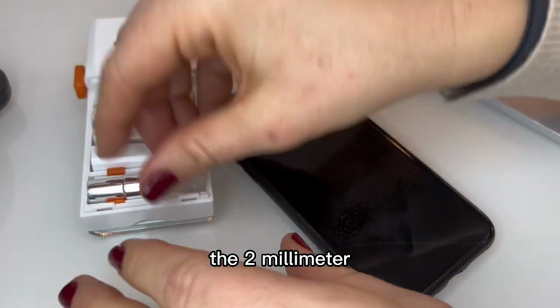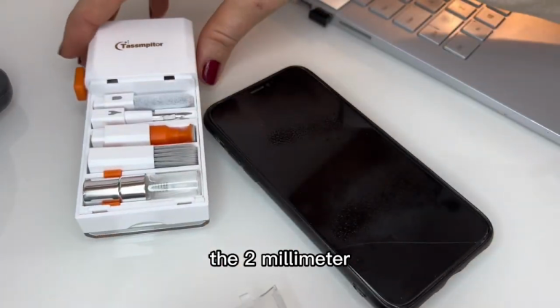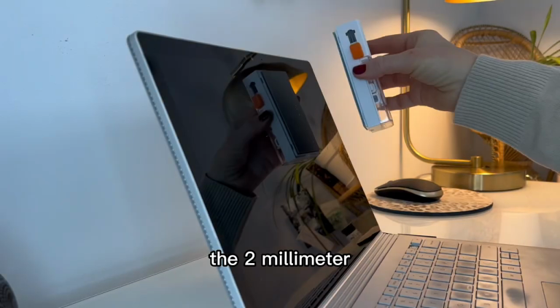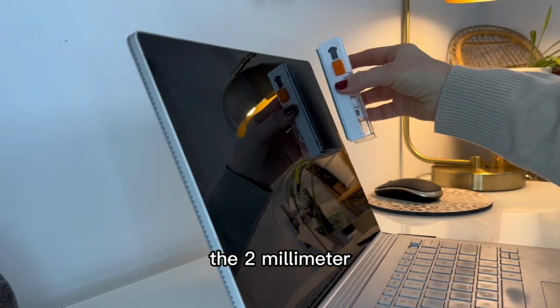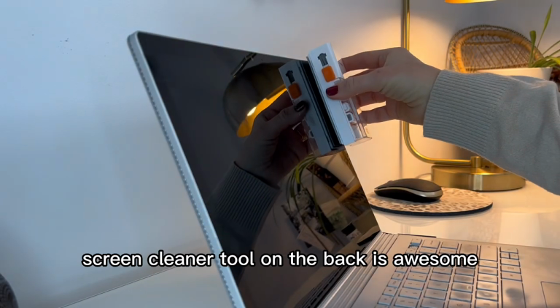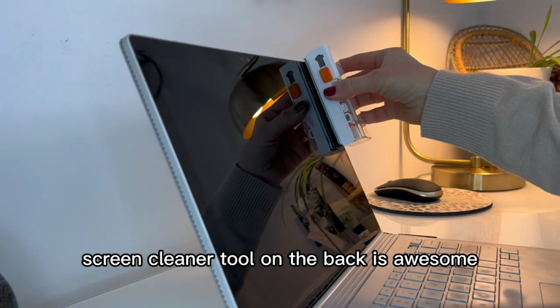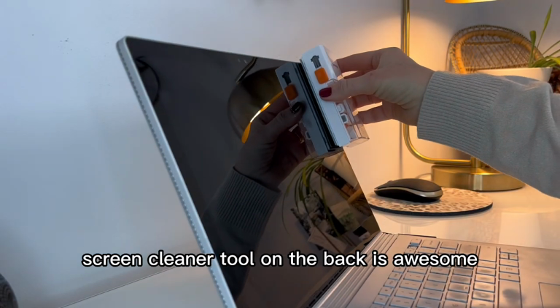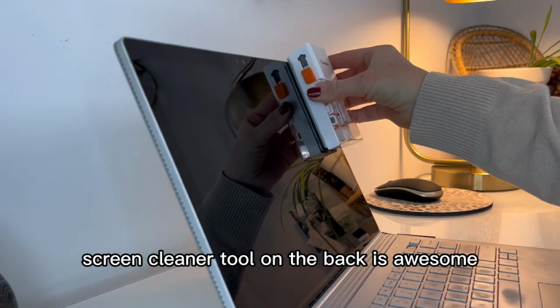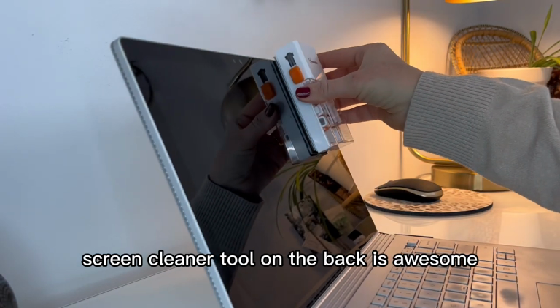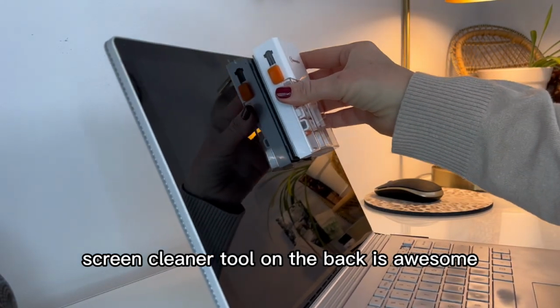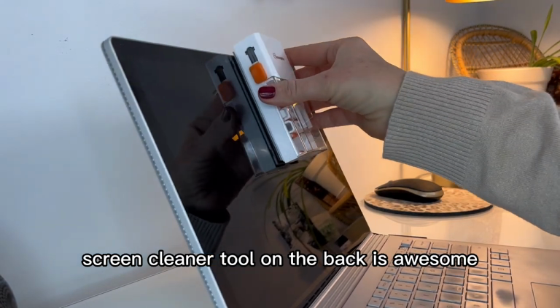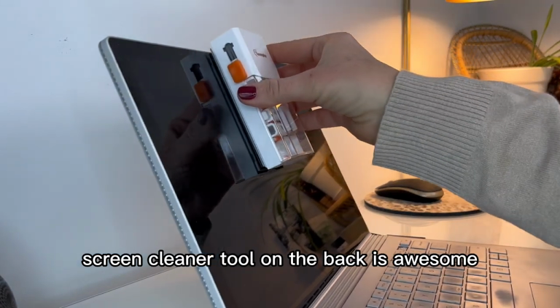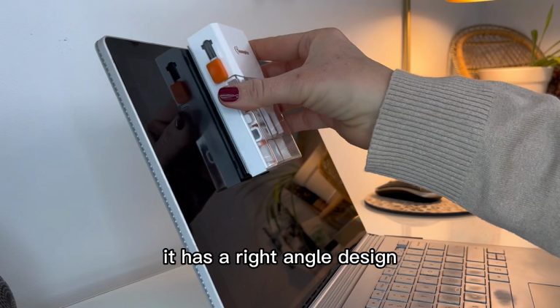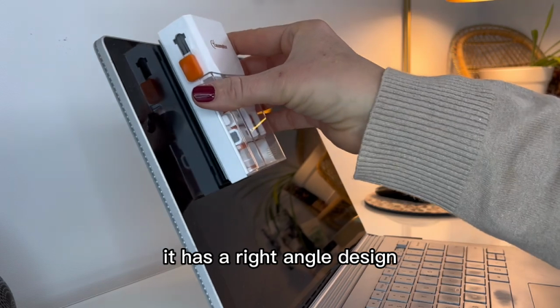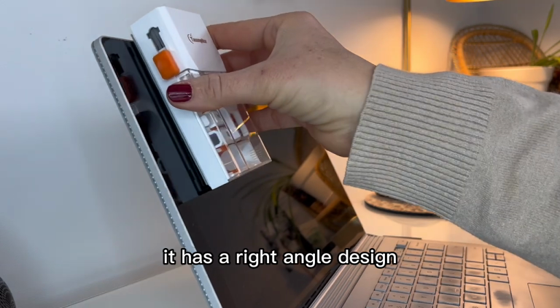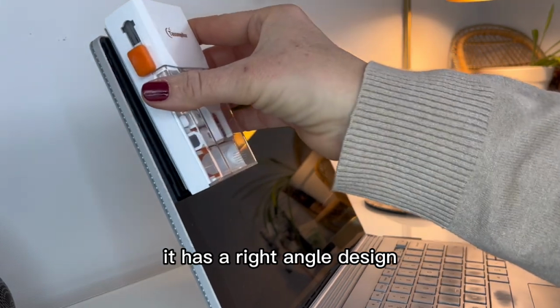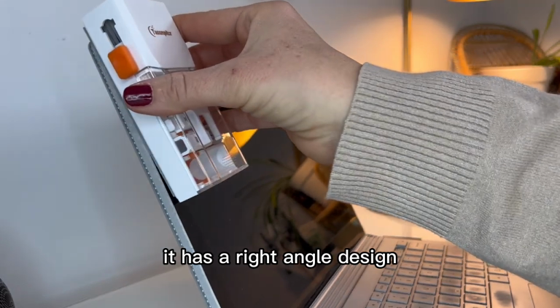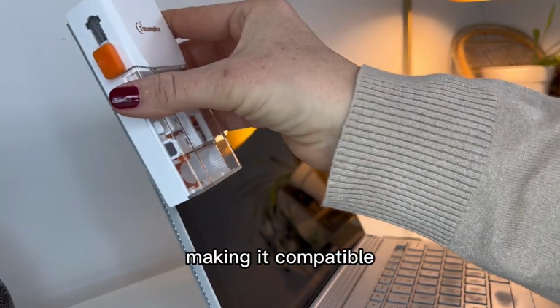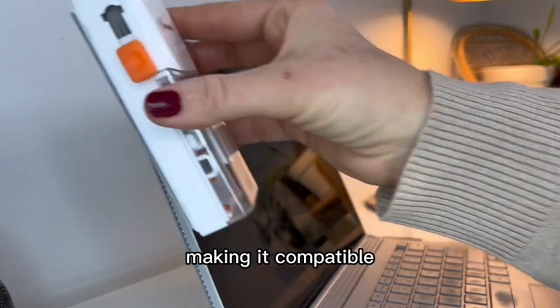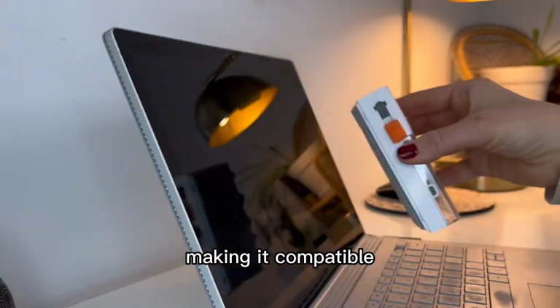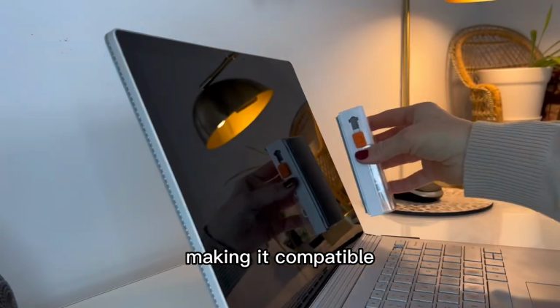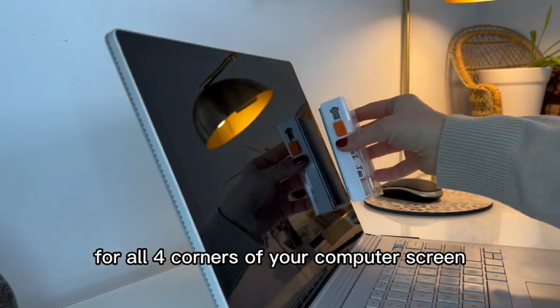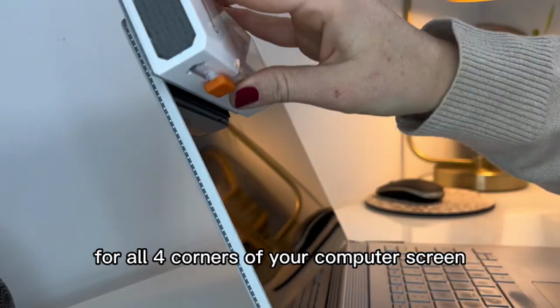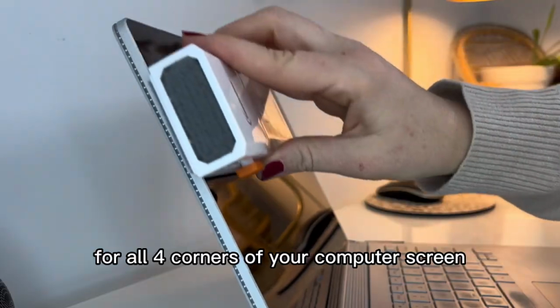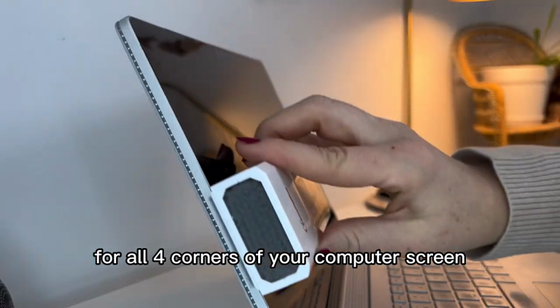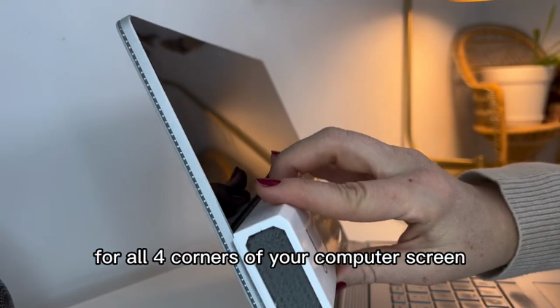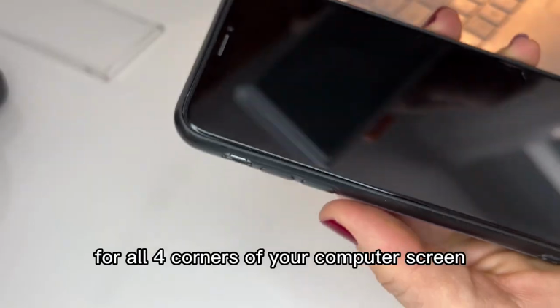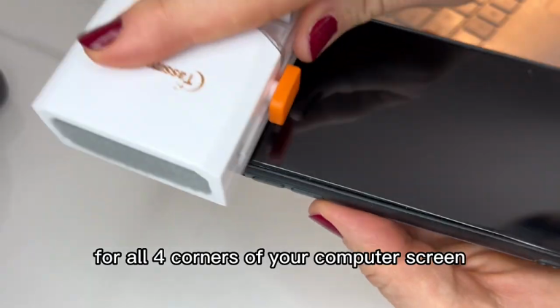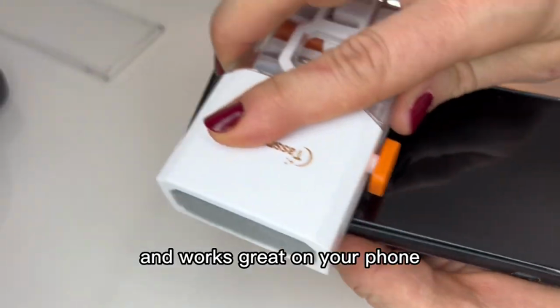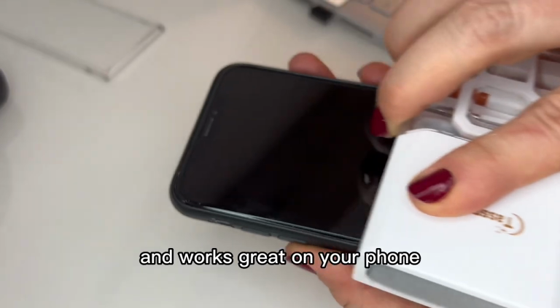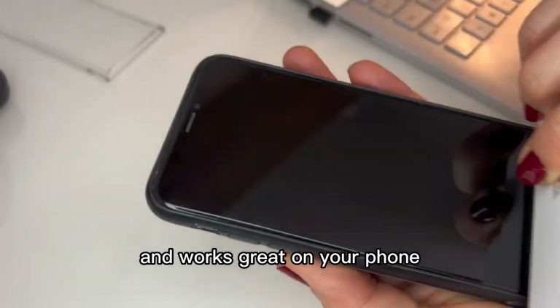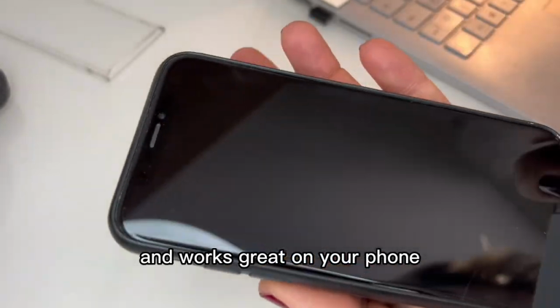The 2mm screen cleaner tool on the back is awesome. It has a right angle design making it compatible for all four corners of your computer screen, and works great on your phone.